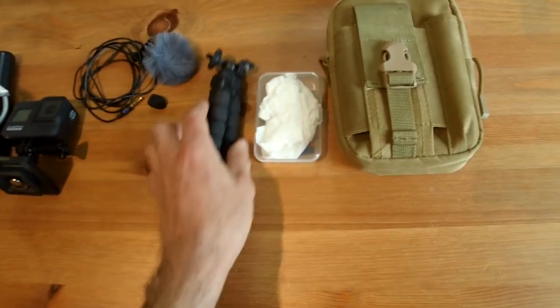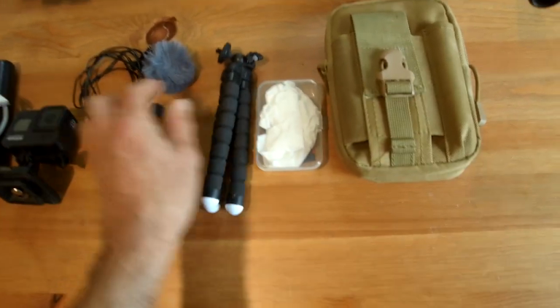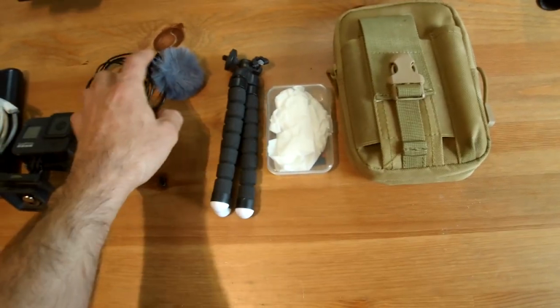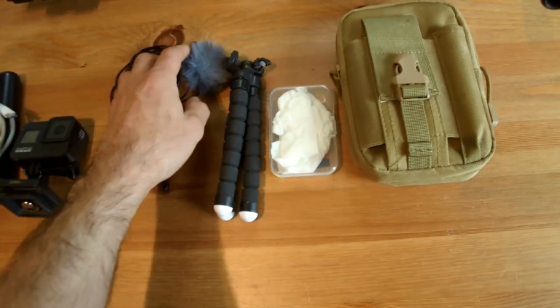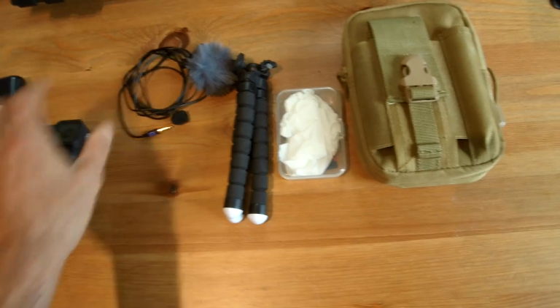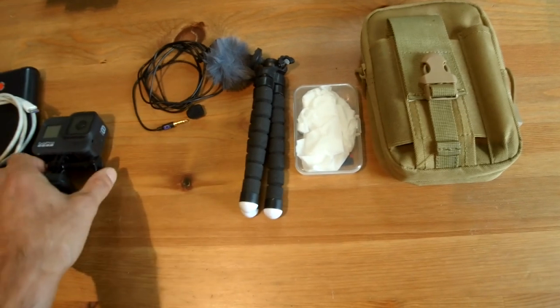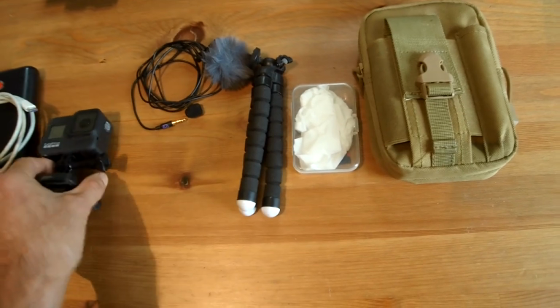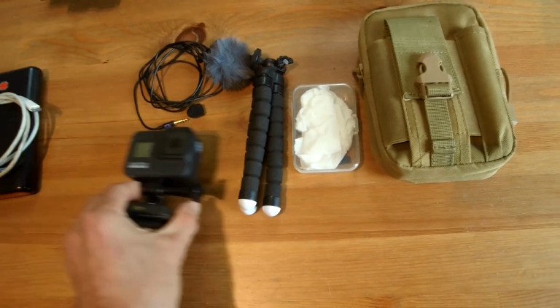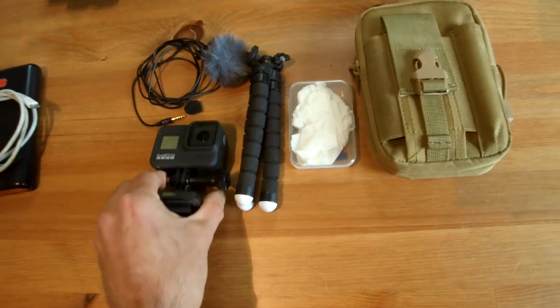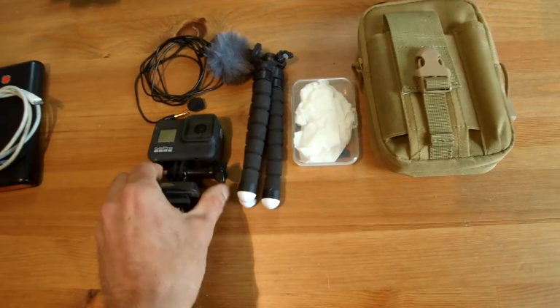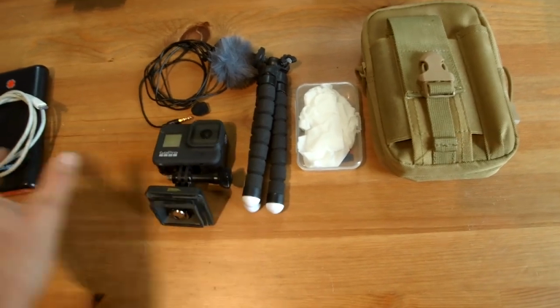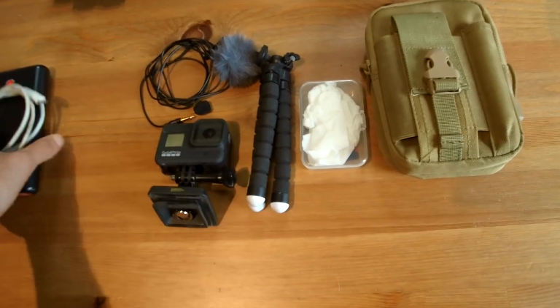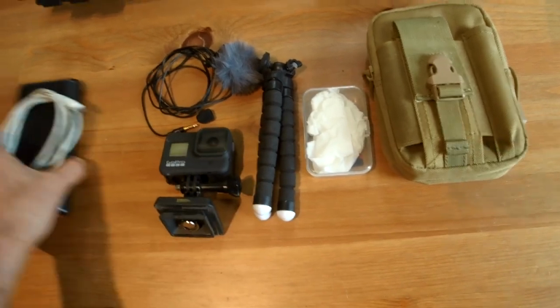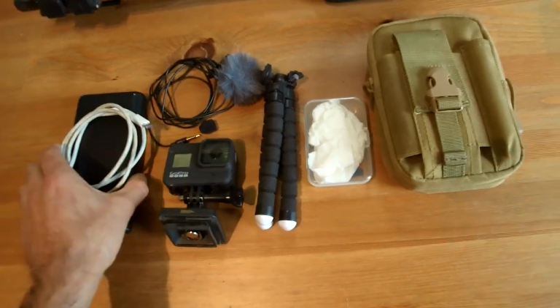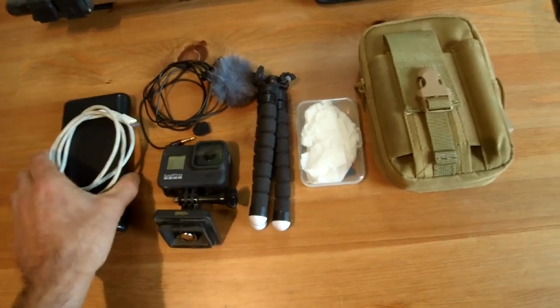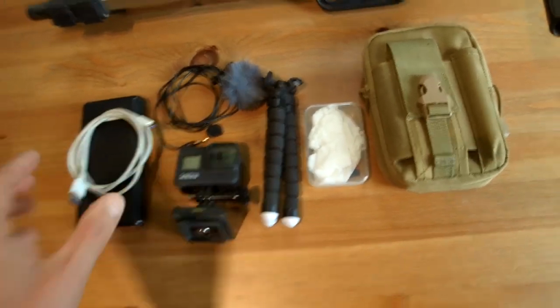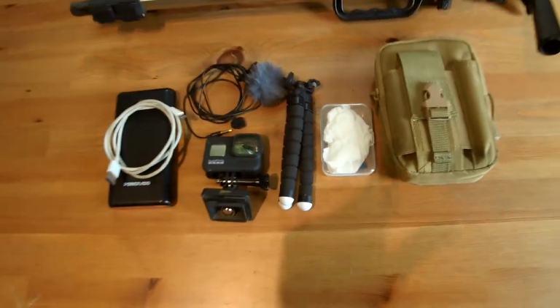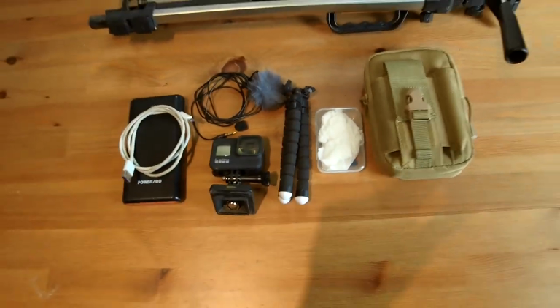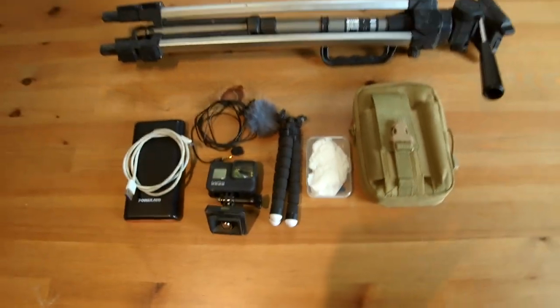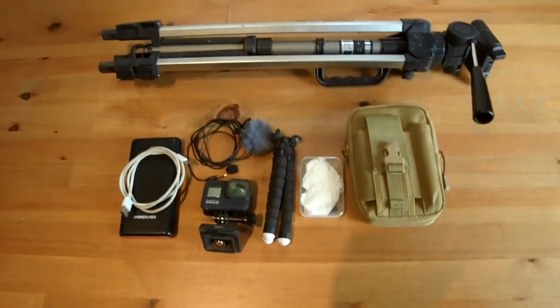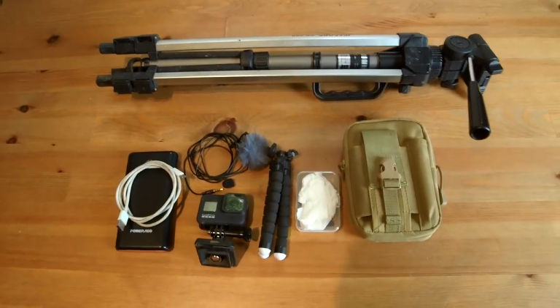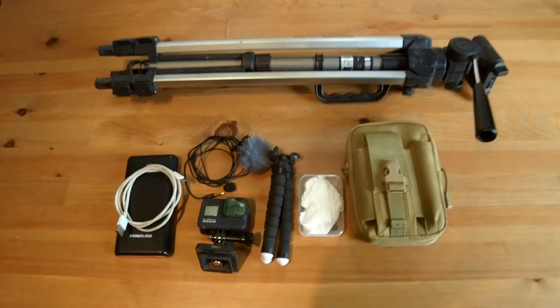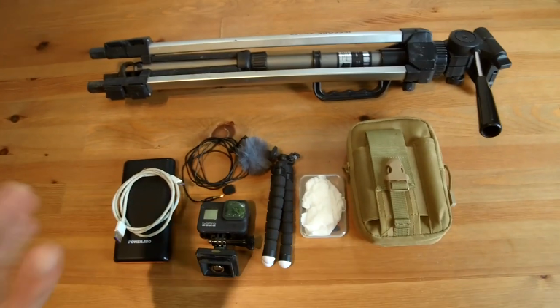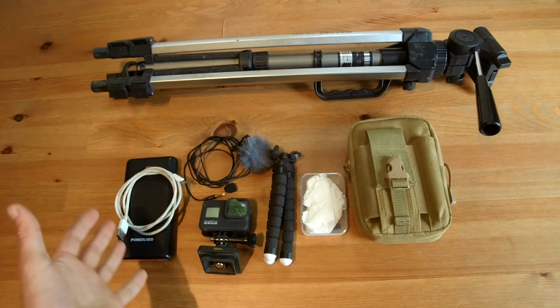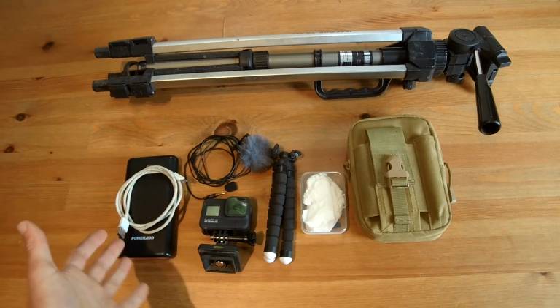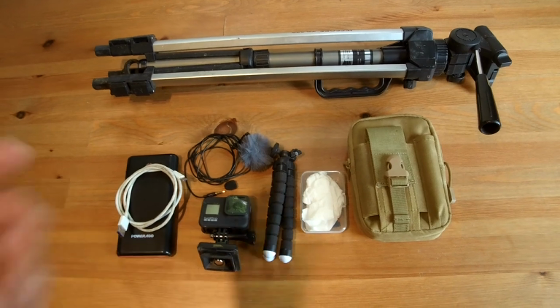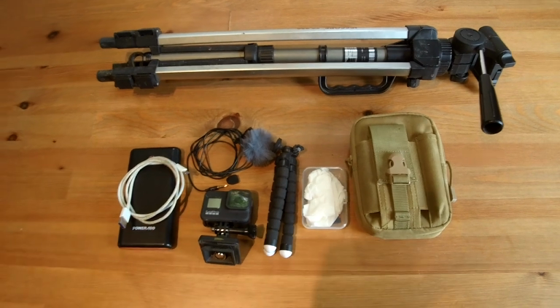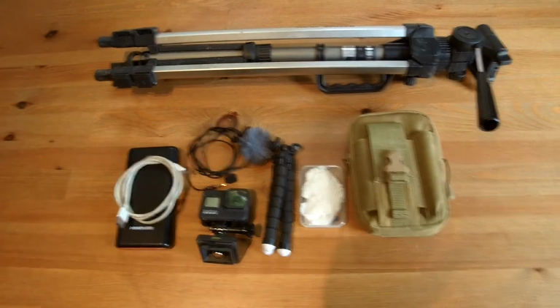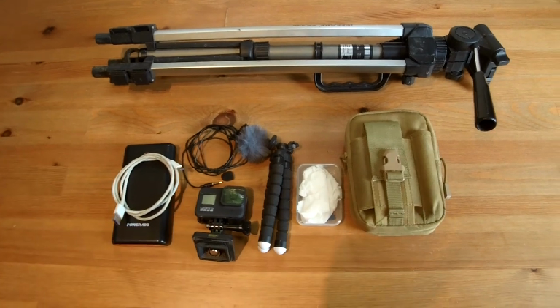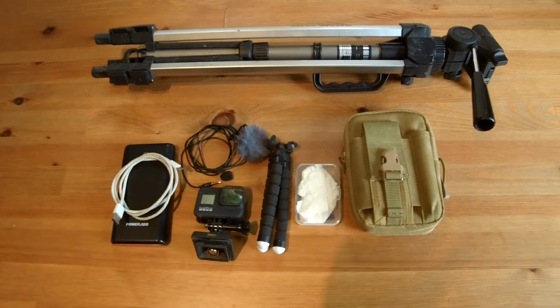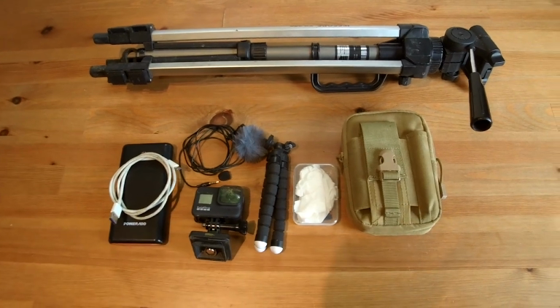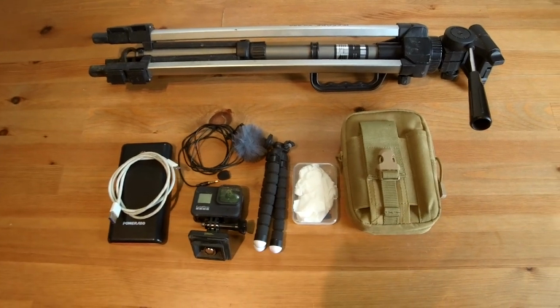It's quite a simple setup. I found this works really well for me — it doesn't really matter what action camera you have, this setup works for me in most situations.